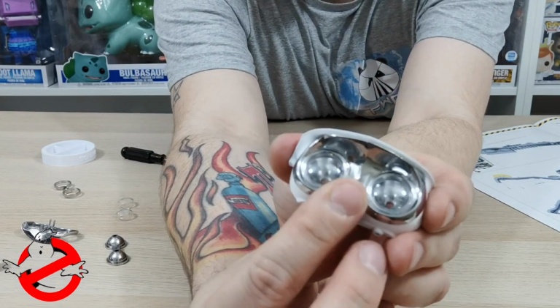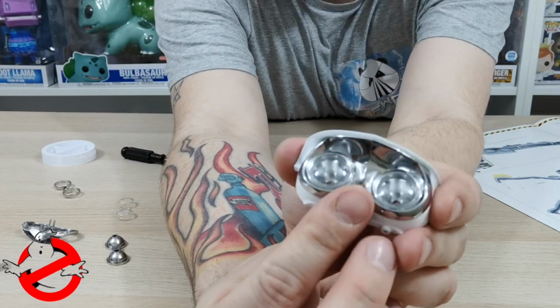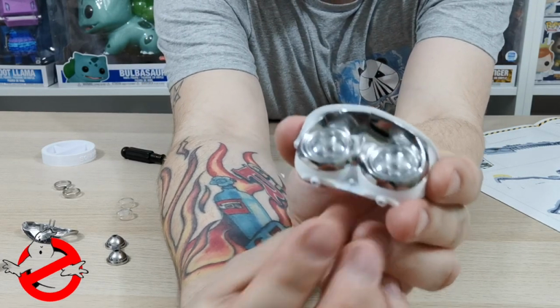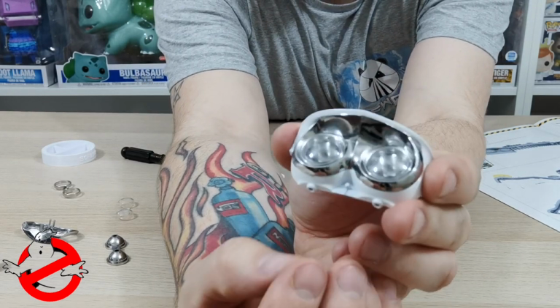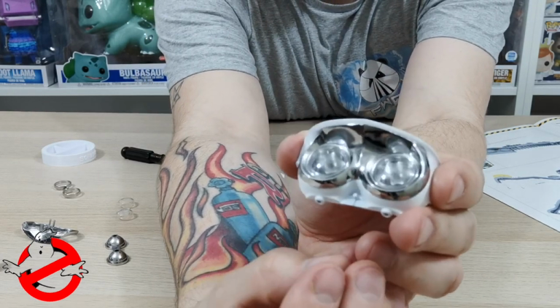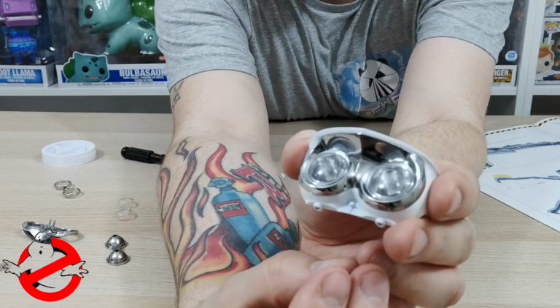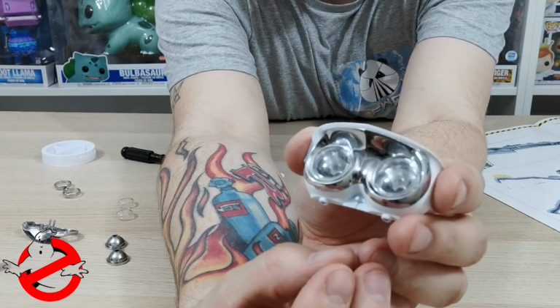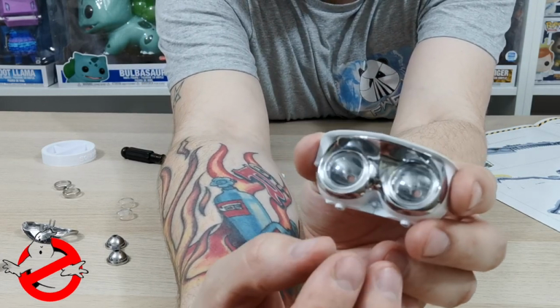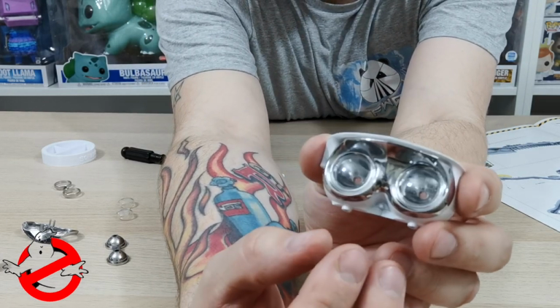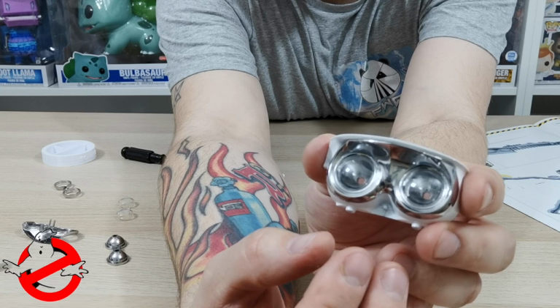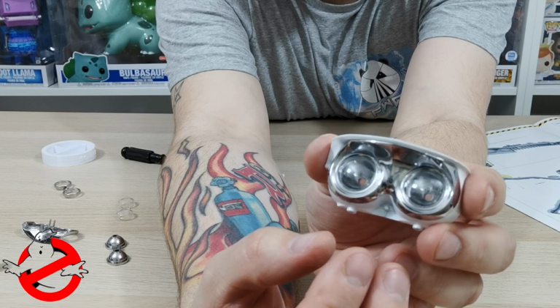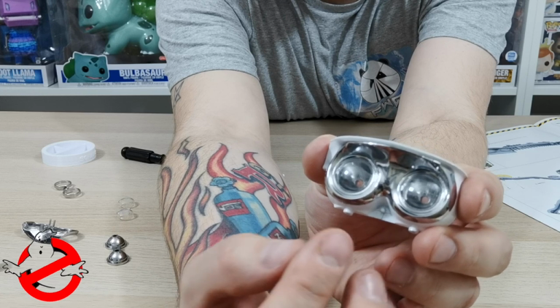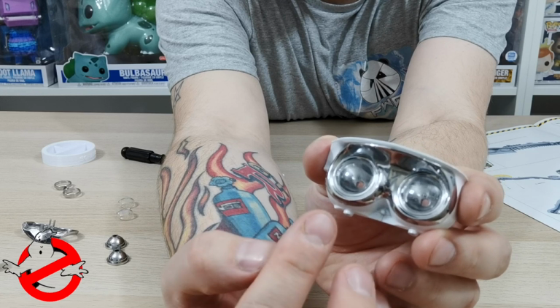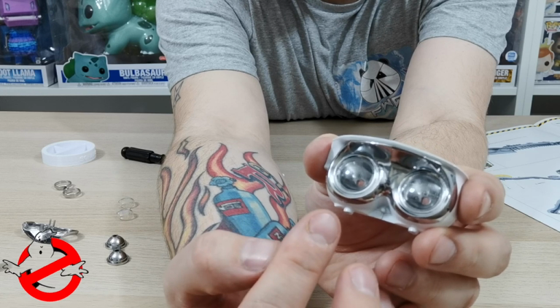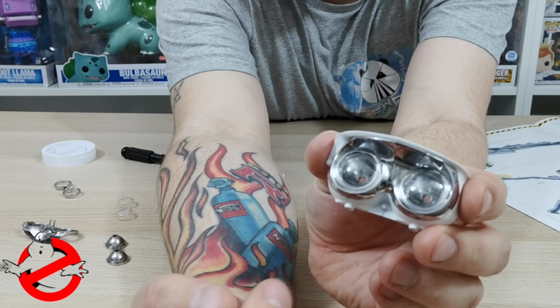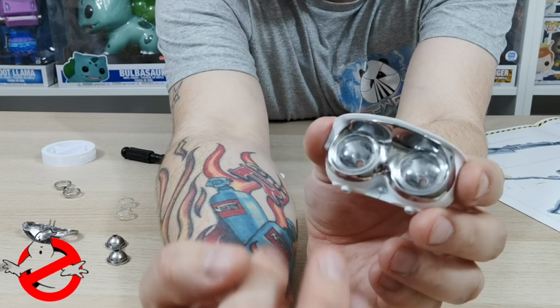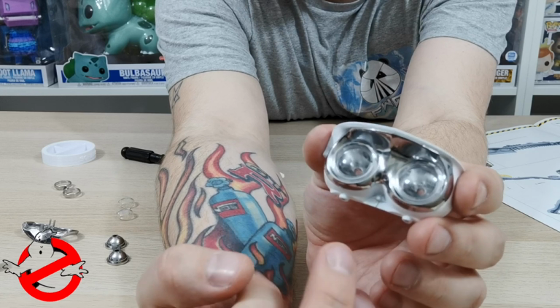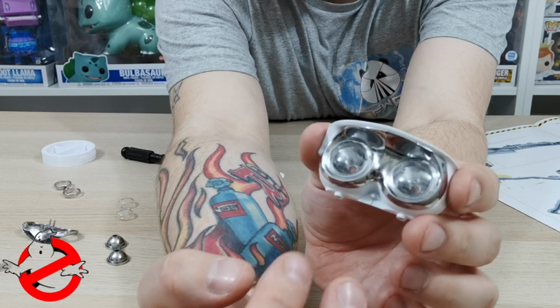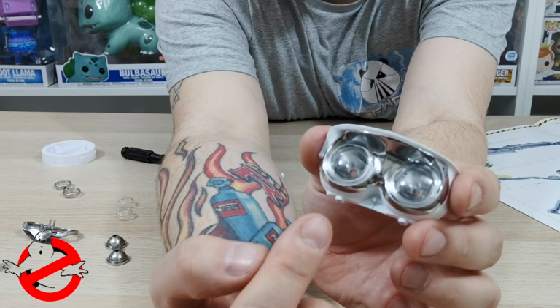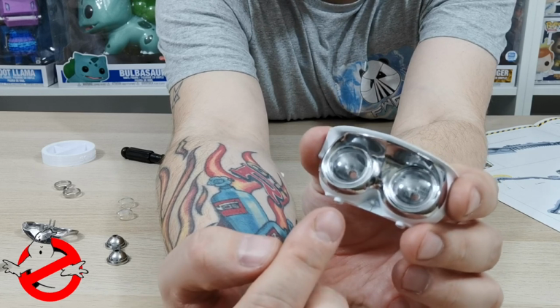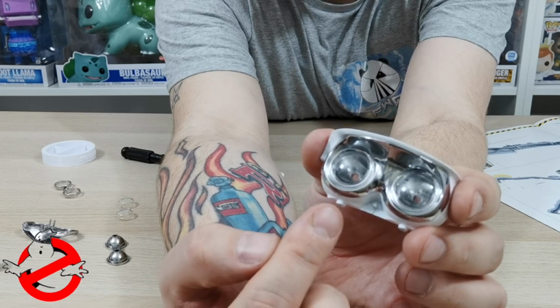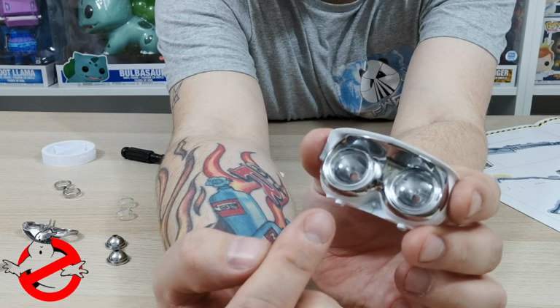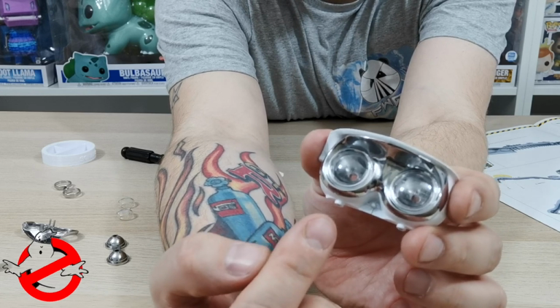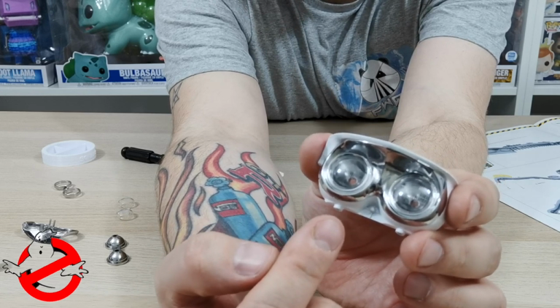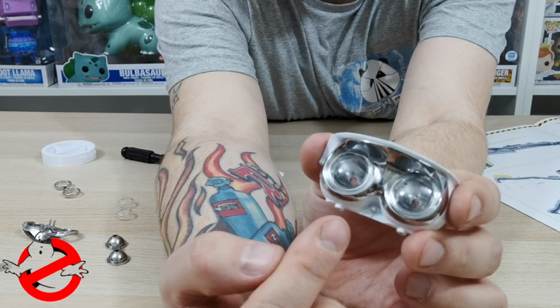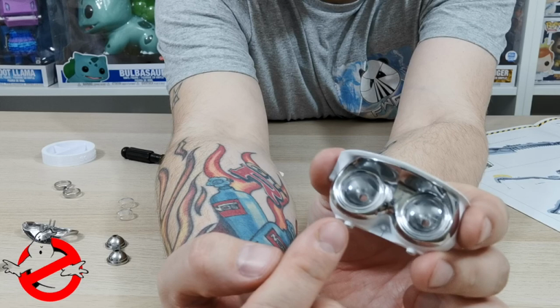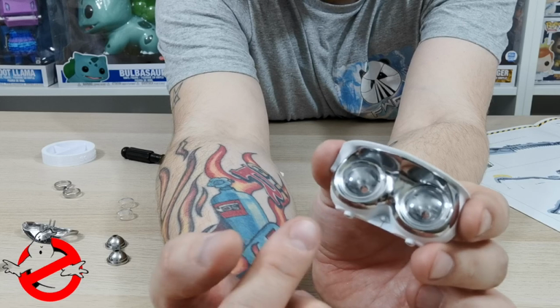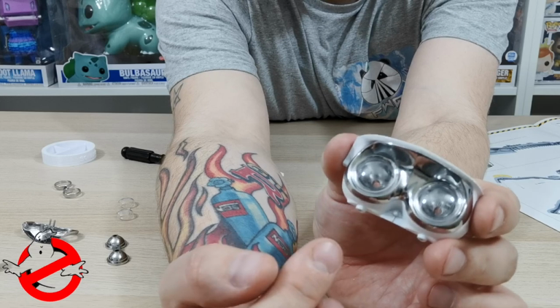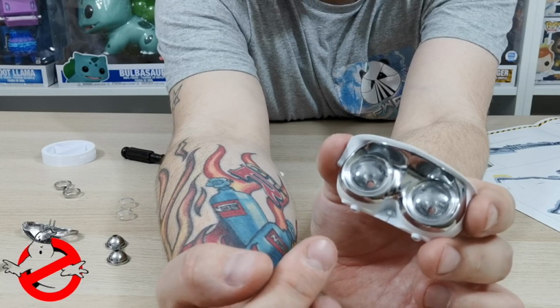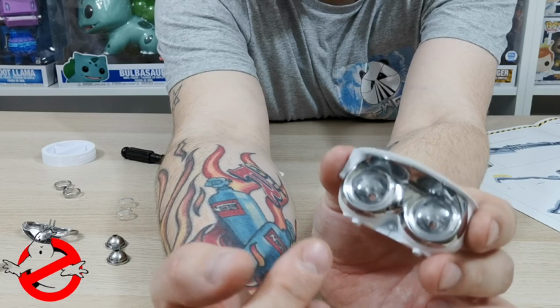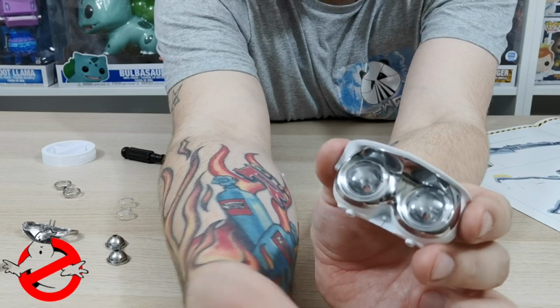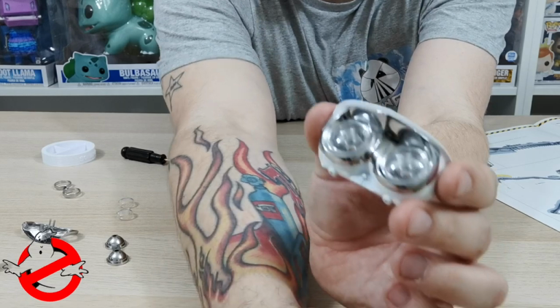So you should have a light that's all together. We're going to quickly screw this together, make the other one — it'll be the same but mirrored — and then show you what both finished lights look like.